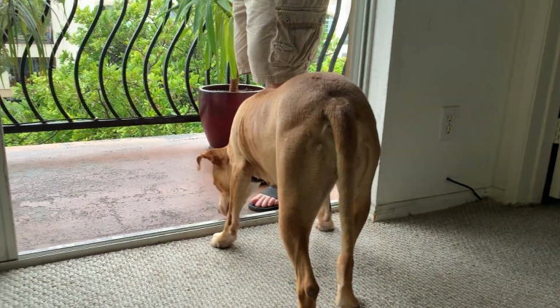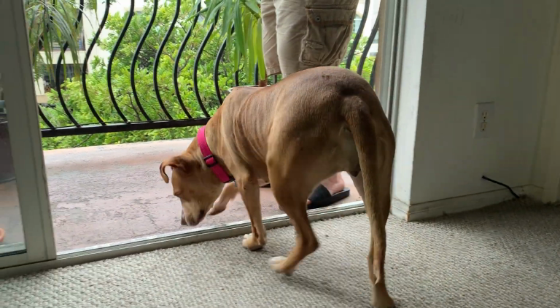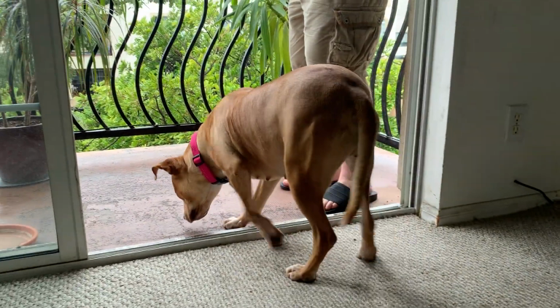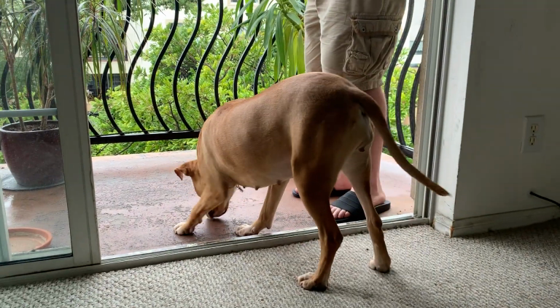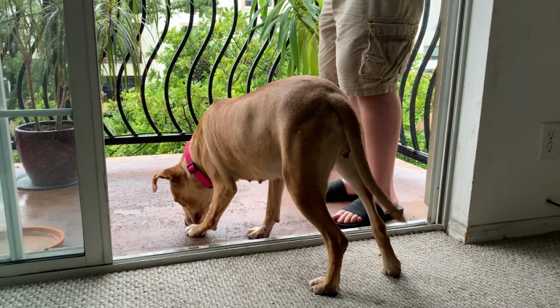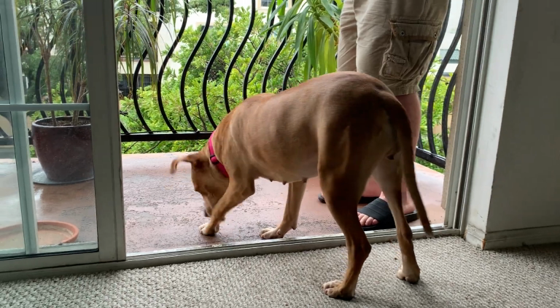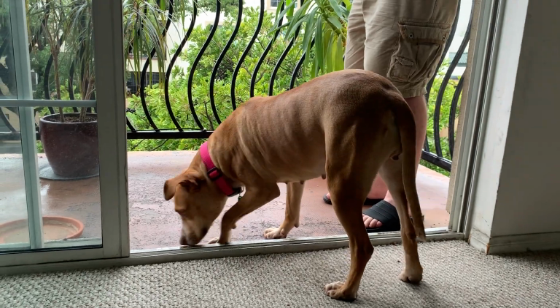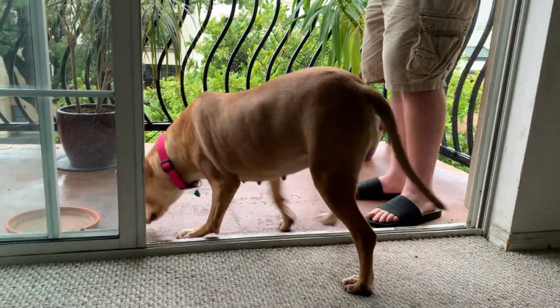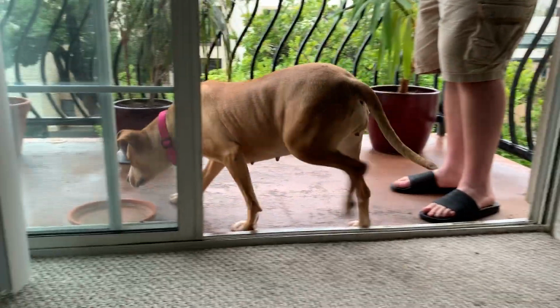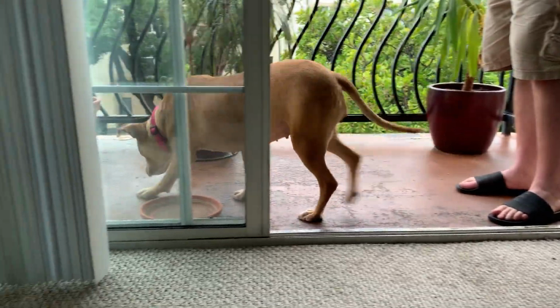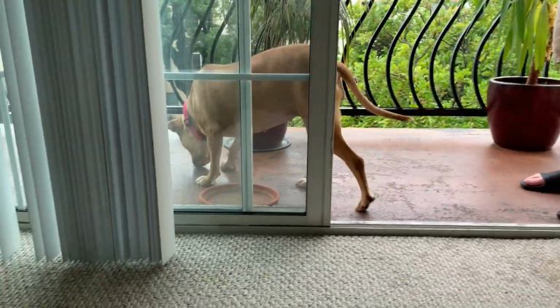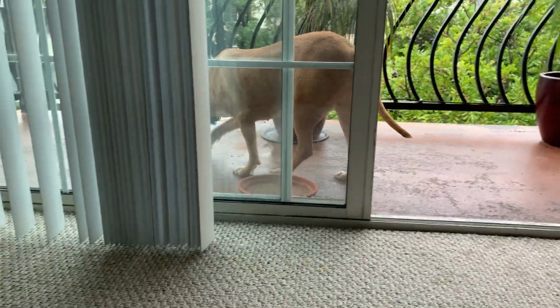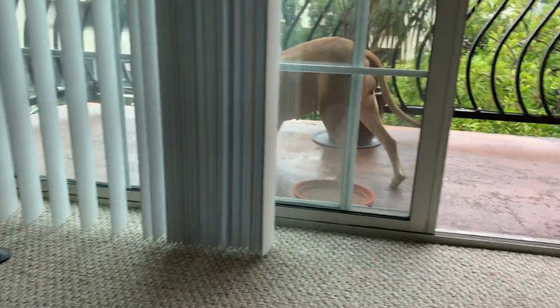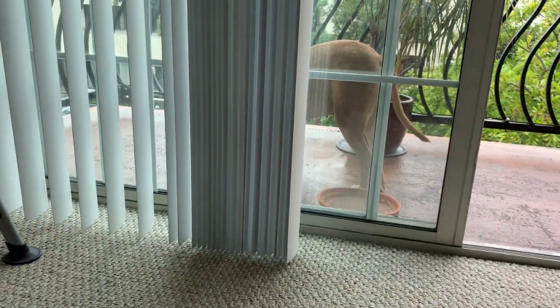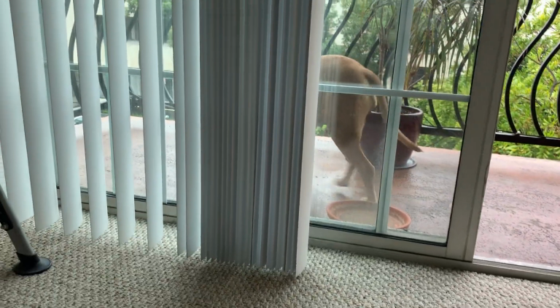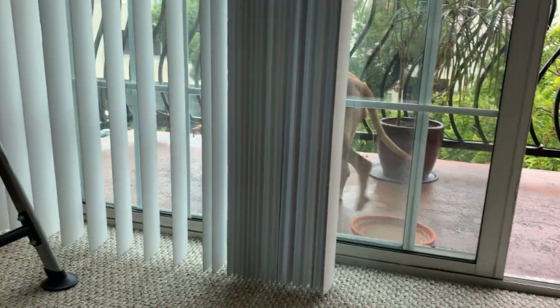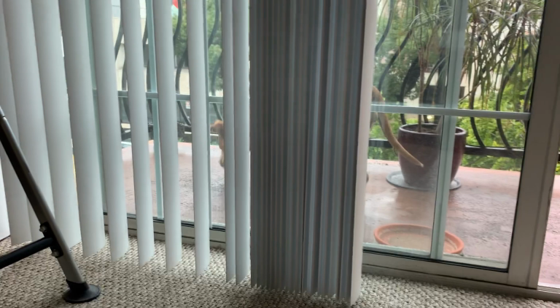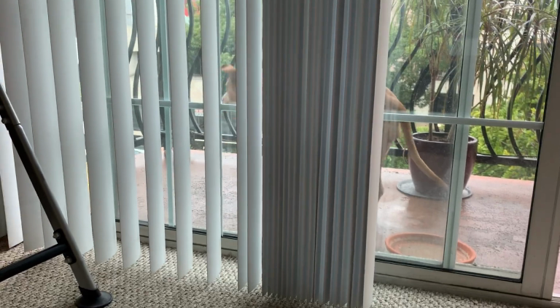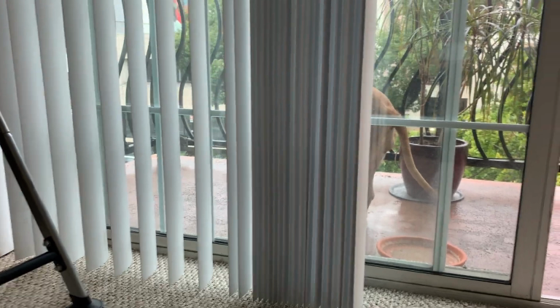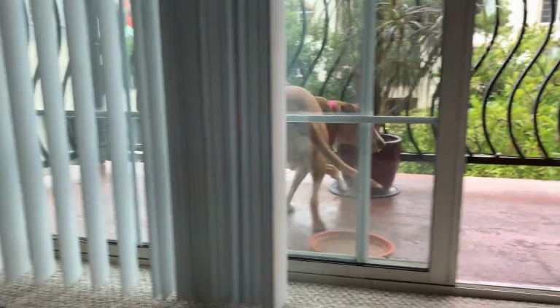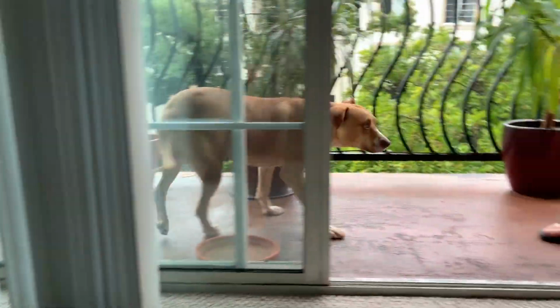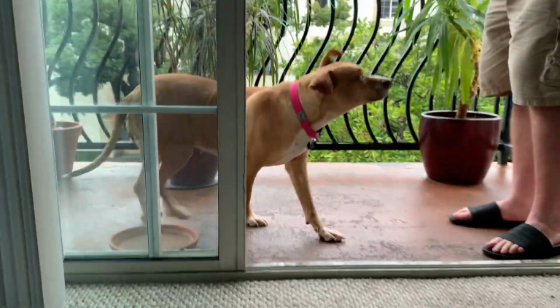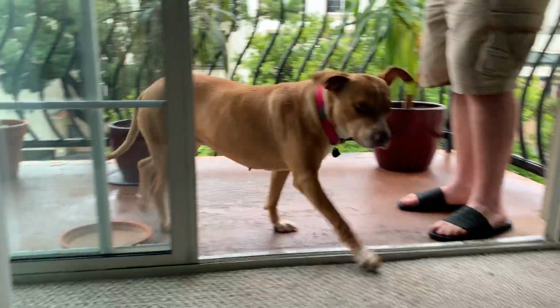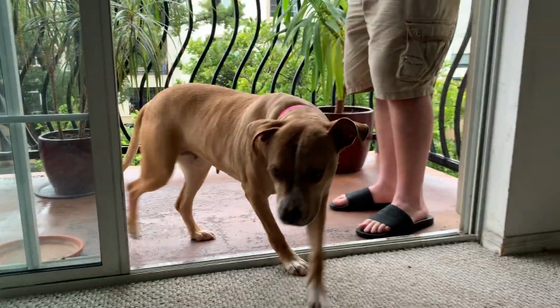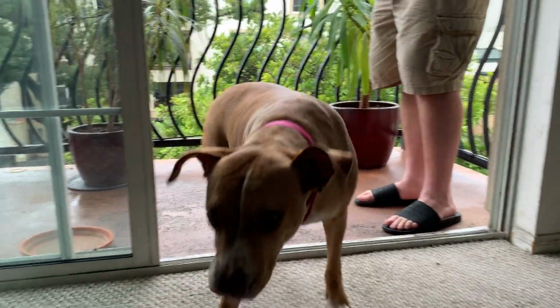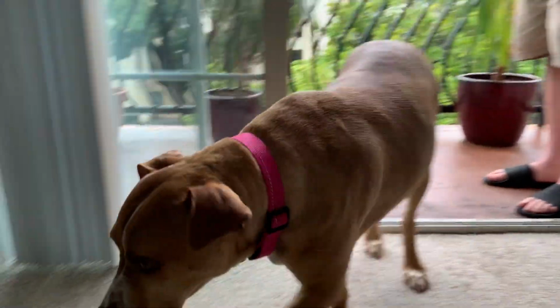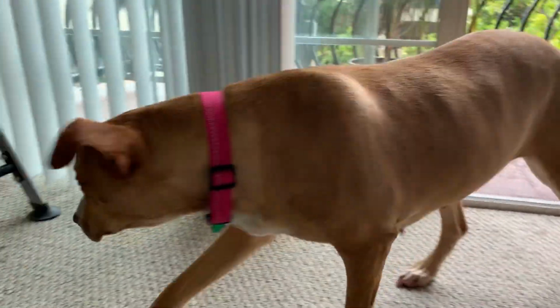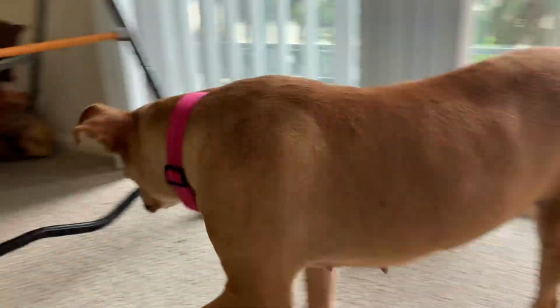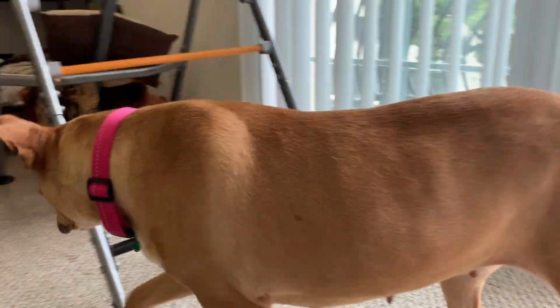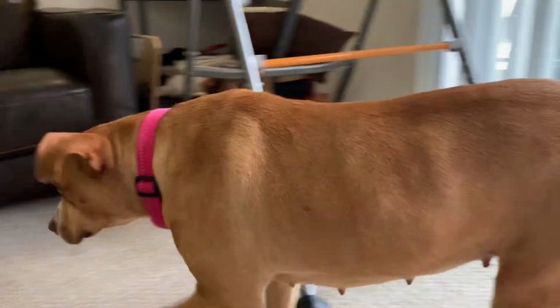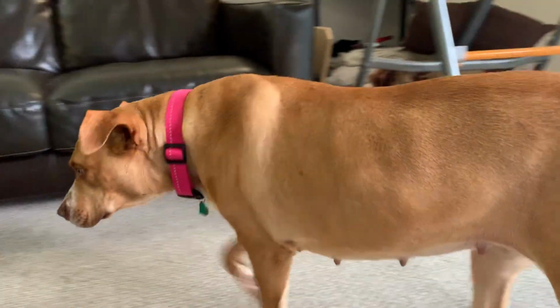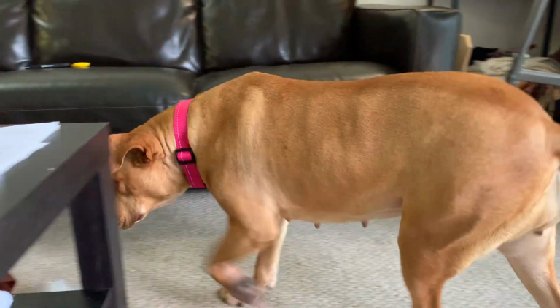These sessions are pretty rewarding for me when you deal with a dog that's had such a horrible experience. Look at that — there are a couple treats left there and she went out to go clean them up. Greta, you're doing awesome, sweetheart.